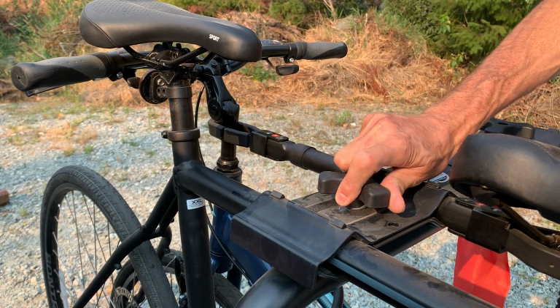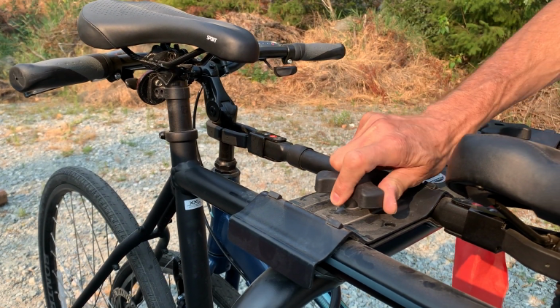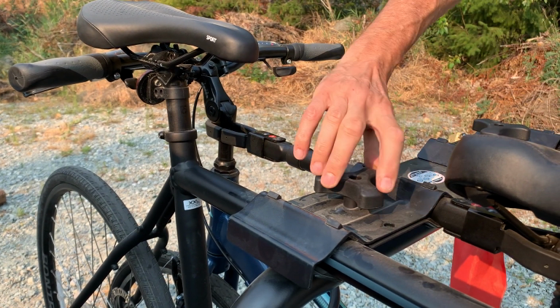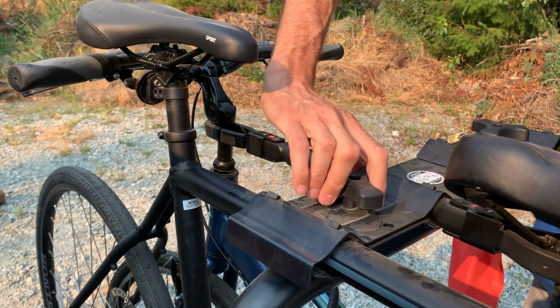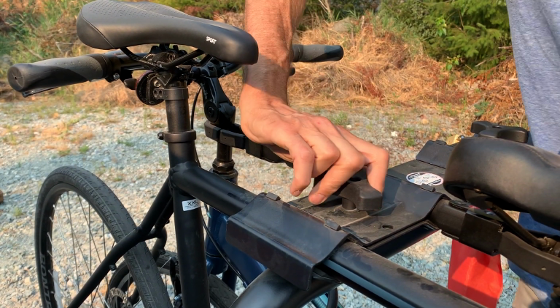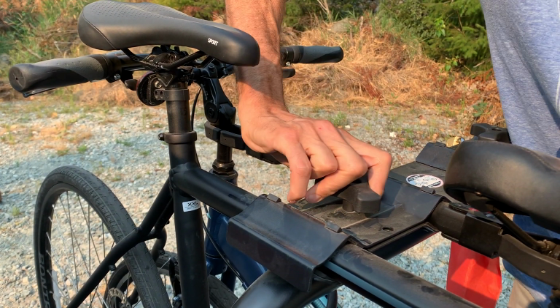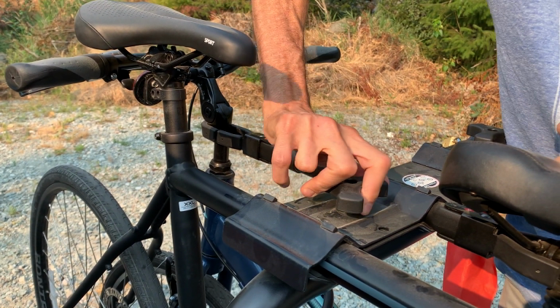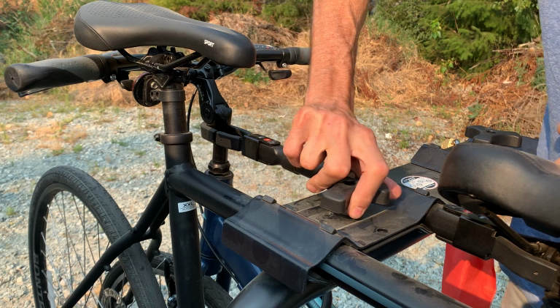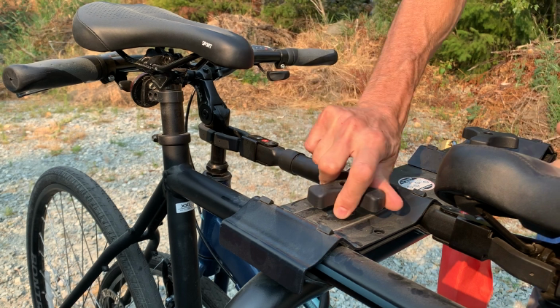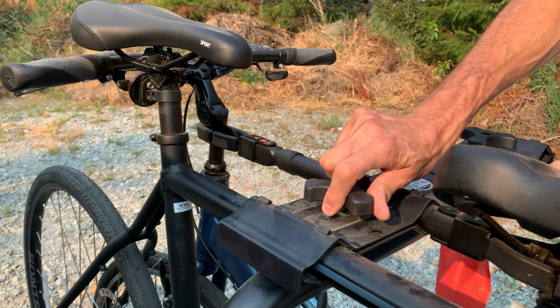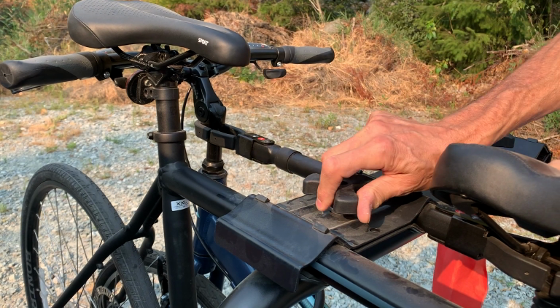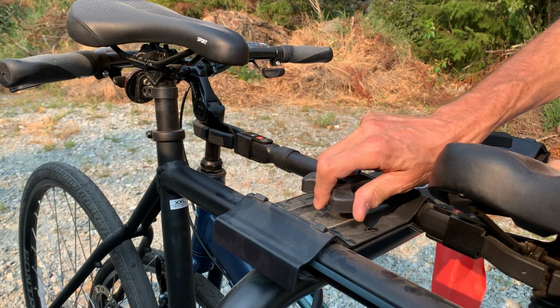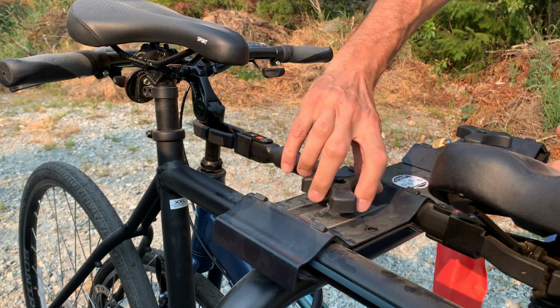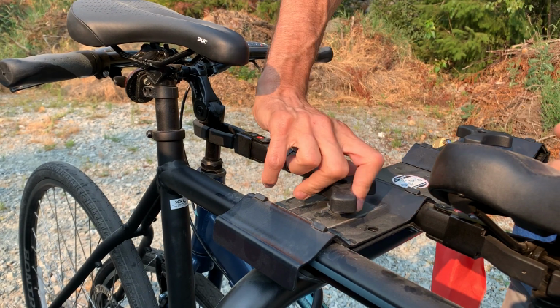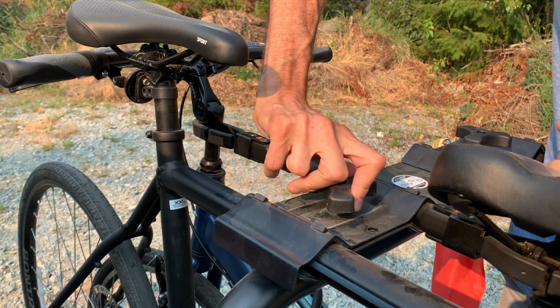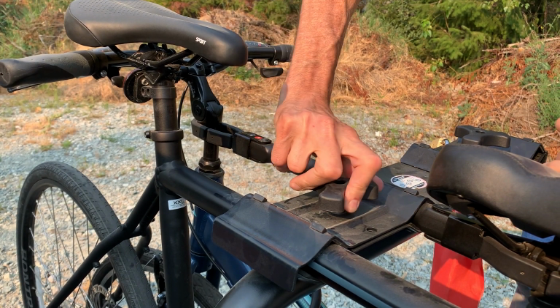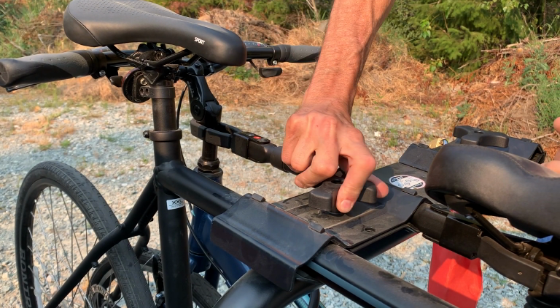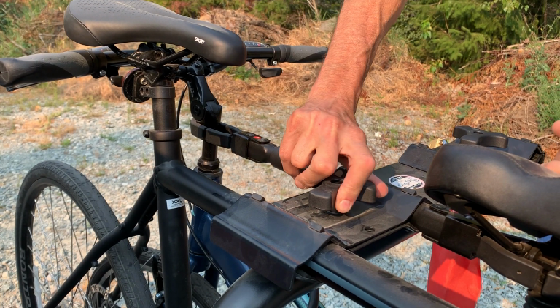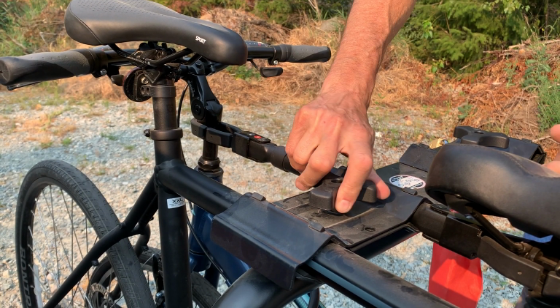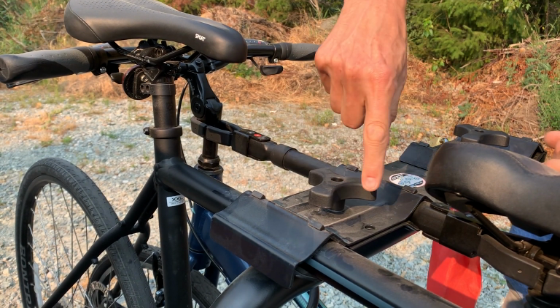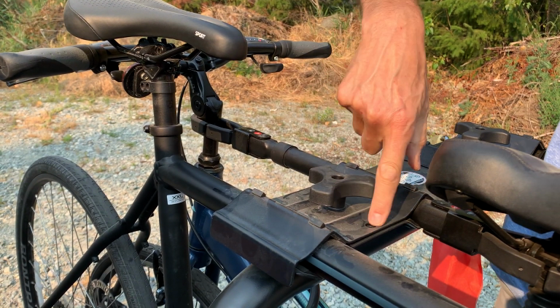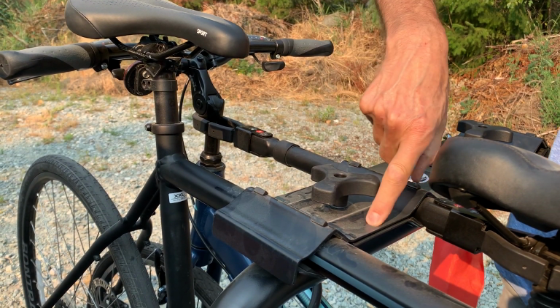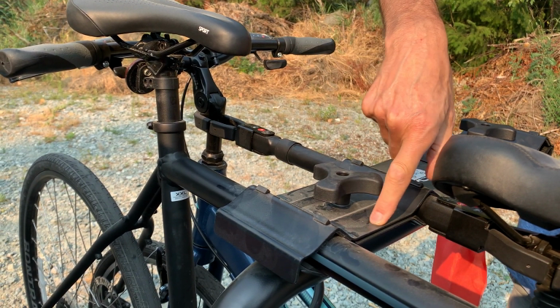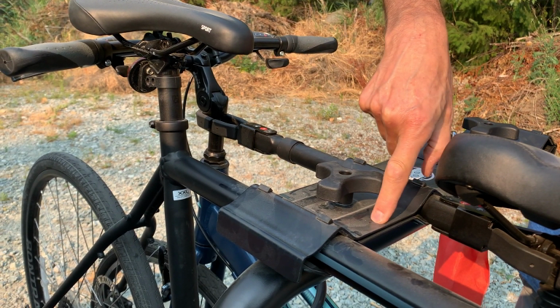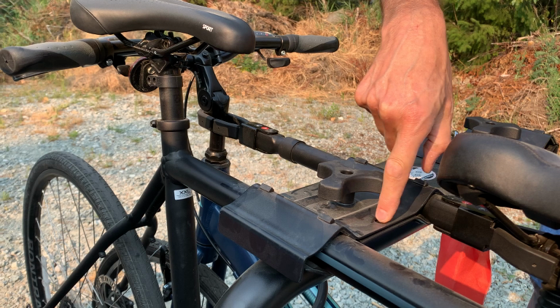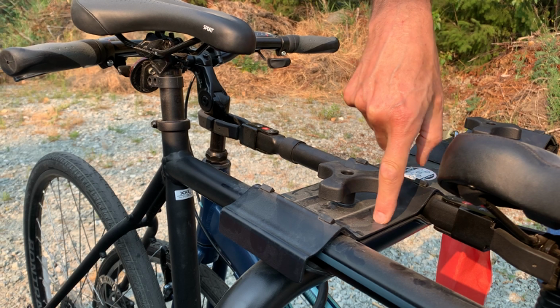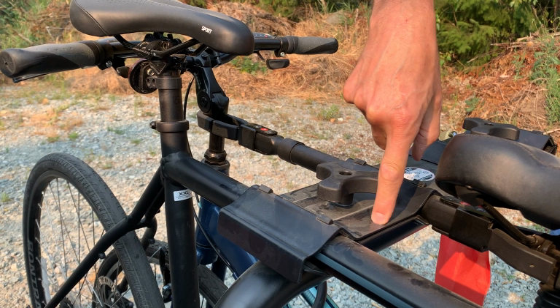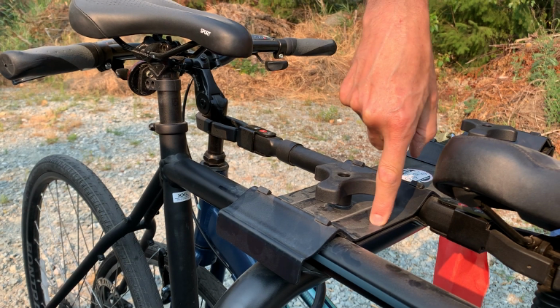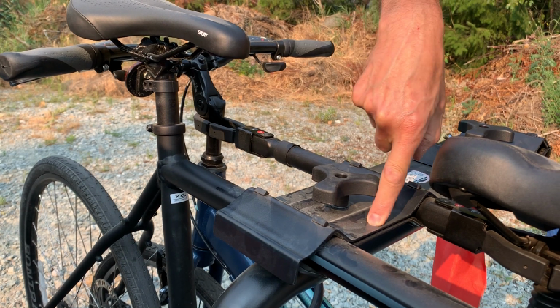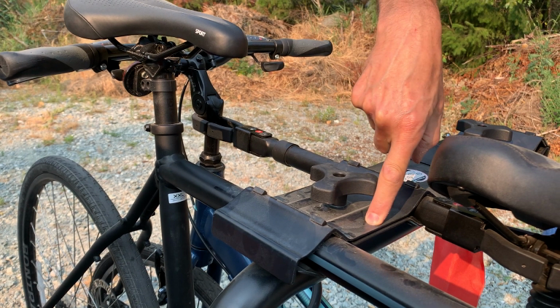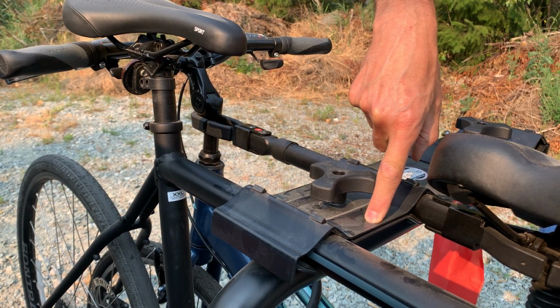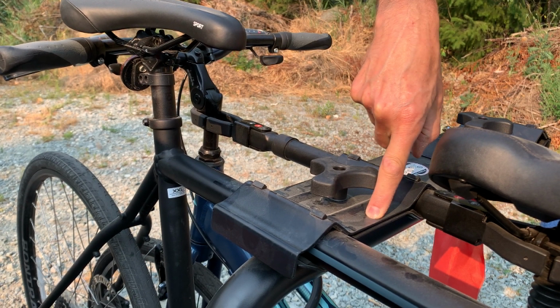I like the simplicity of this locking mechanism. You can put a padlock through the hole here, or some other sort of lock, to keep it secure.